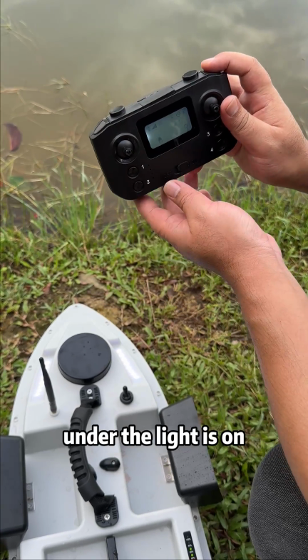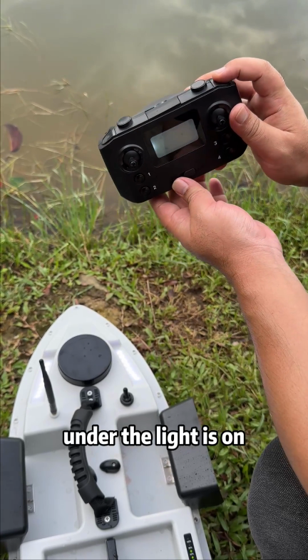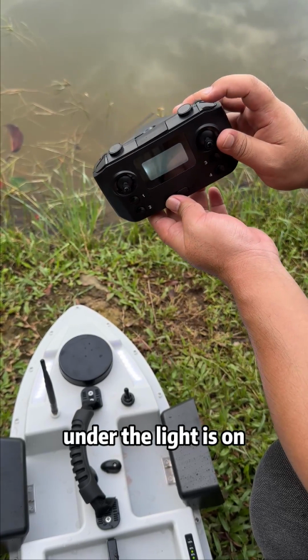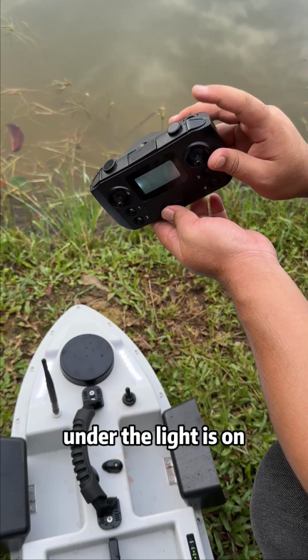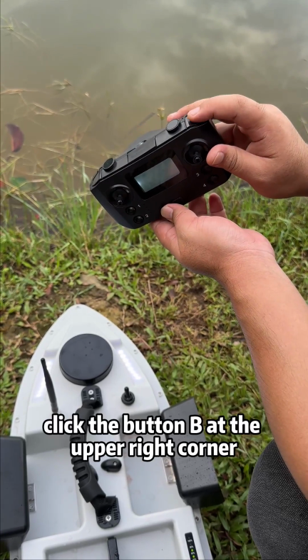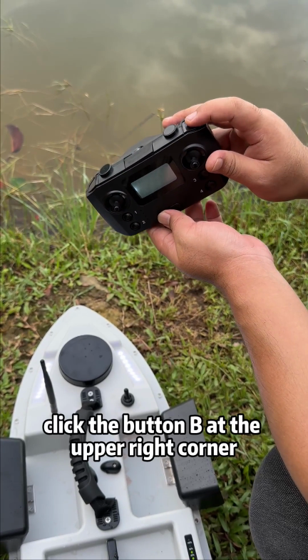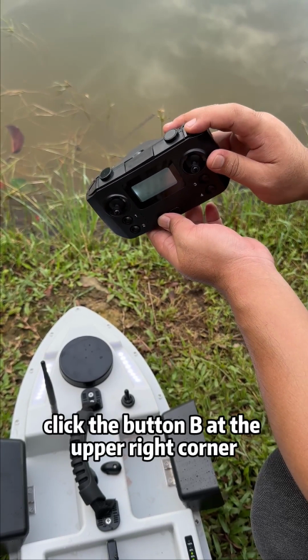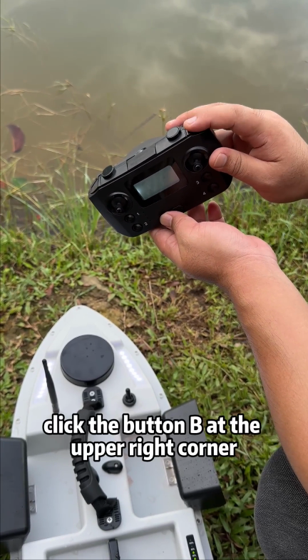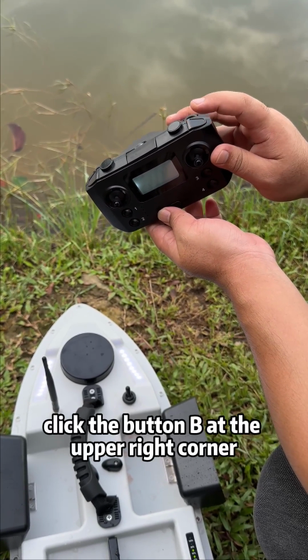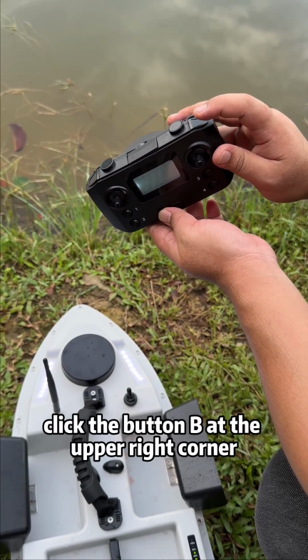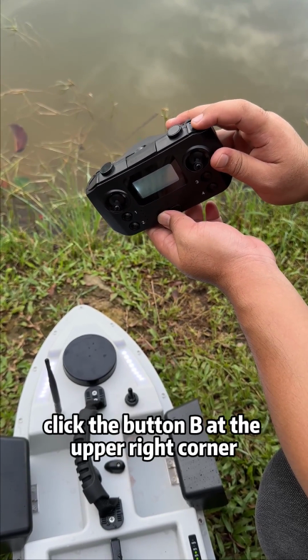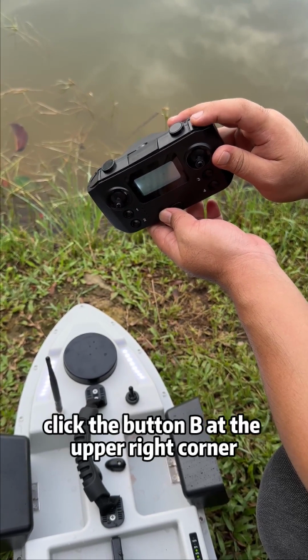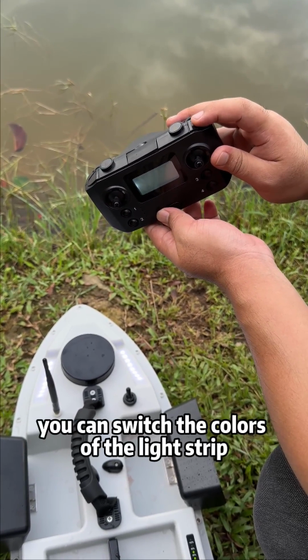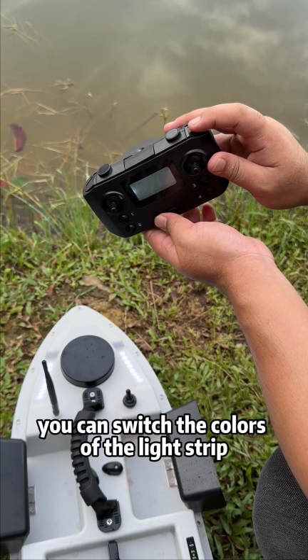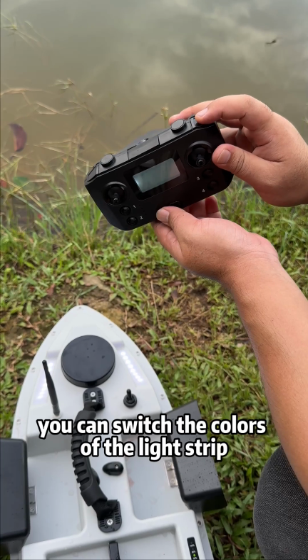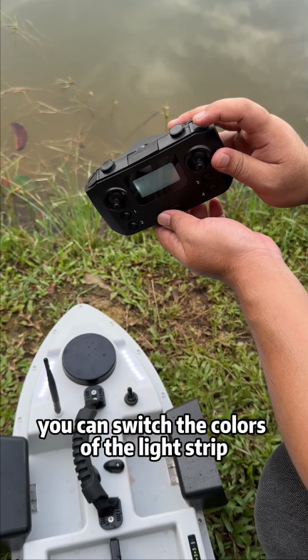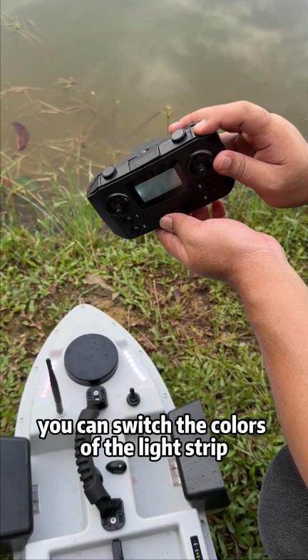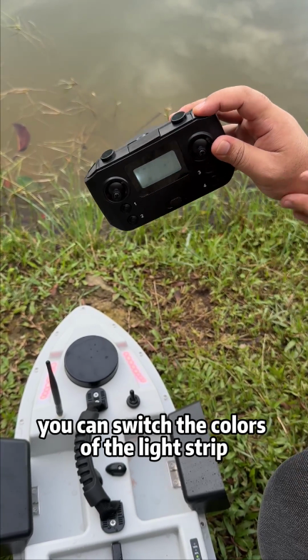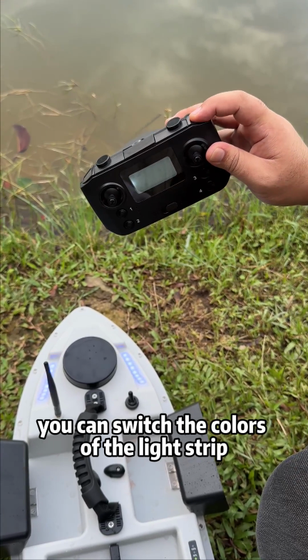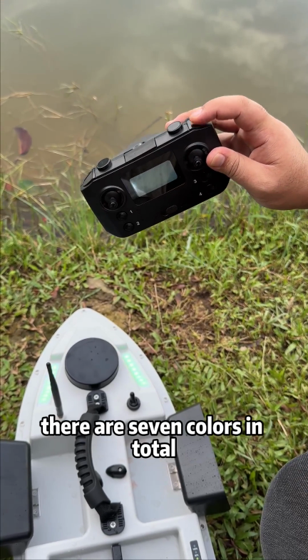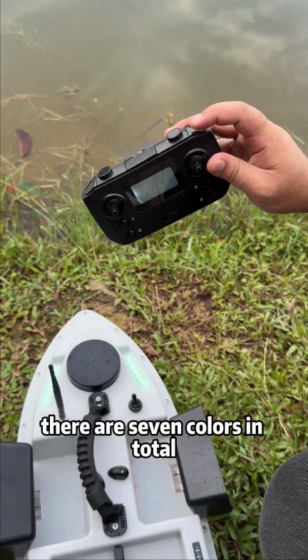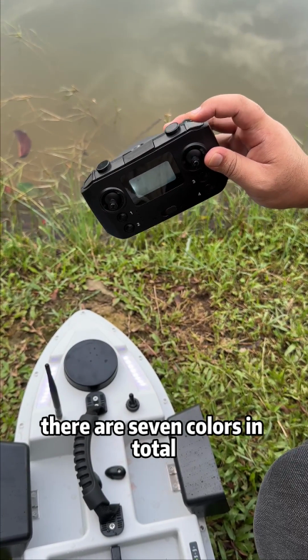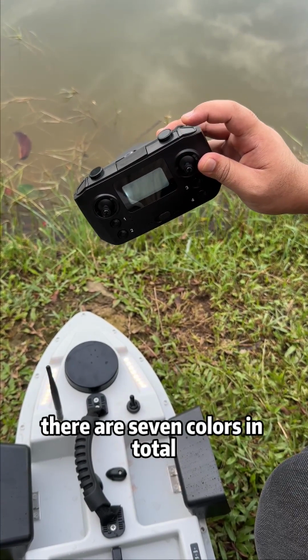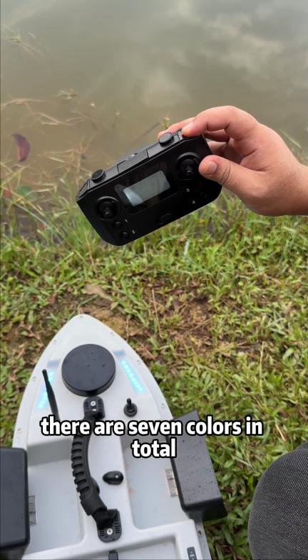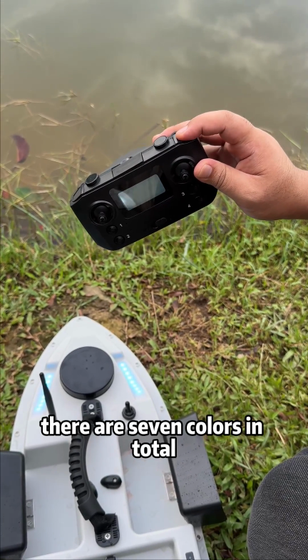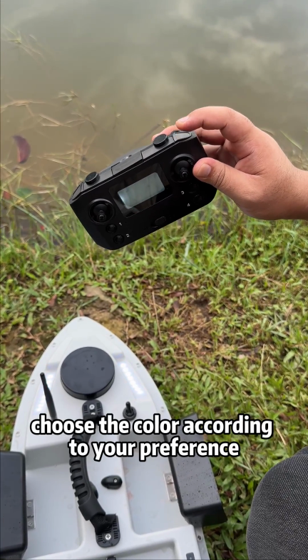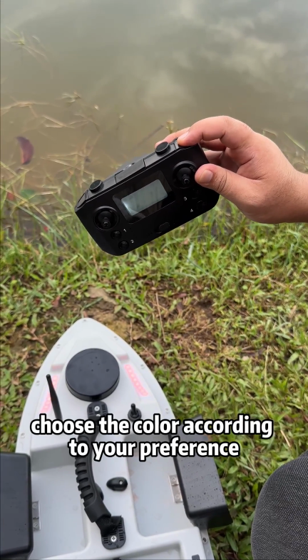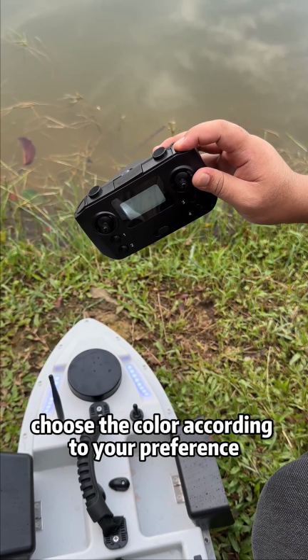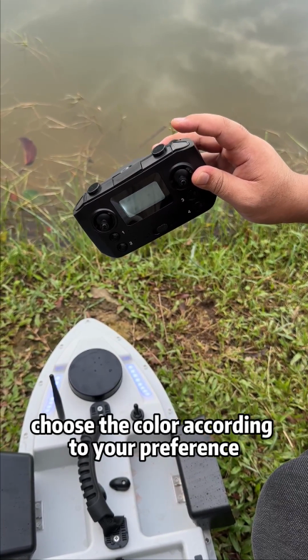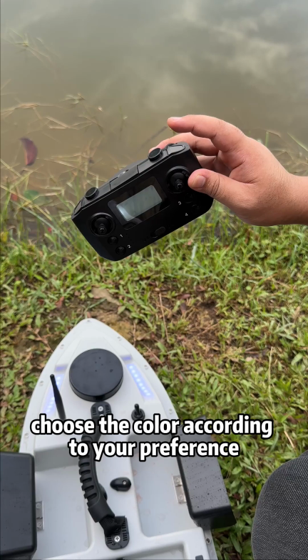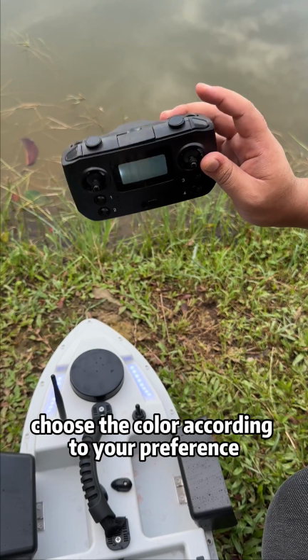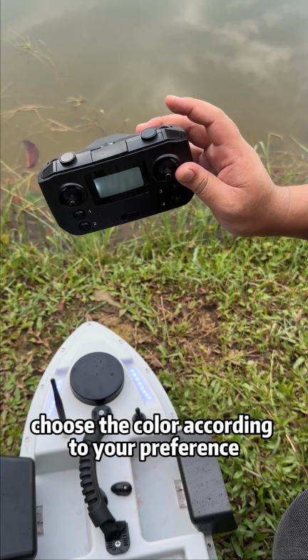When the long light is on, click button B at the upper right corner to switch the colors of the light strip. There are seven colors in total — choose the color according to your preference.